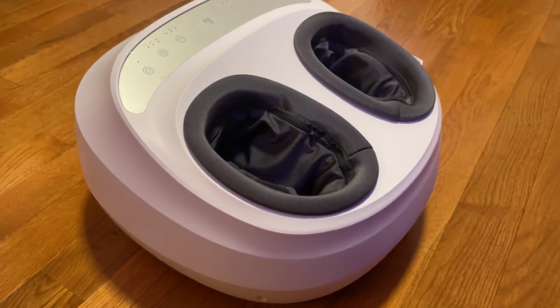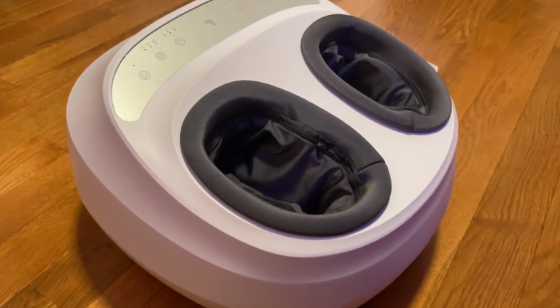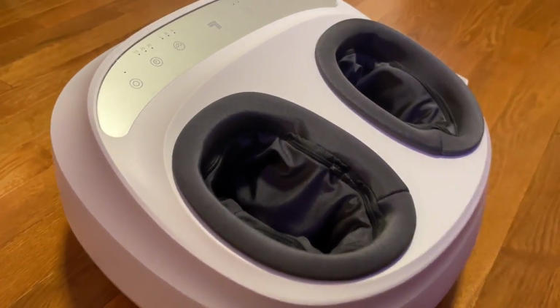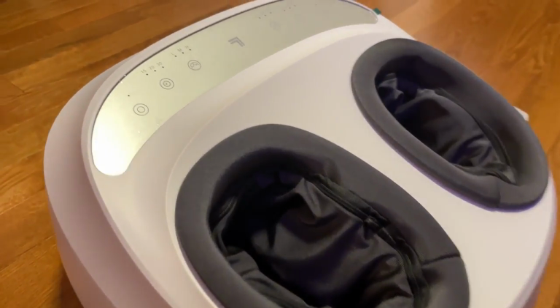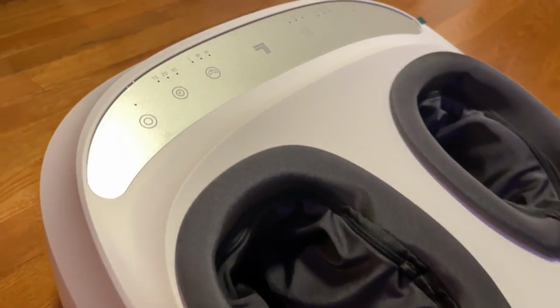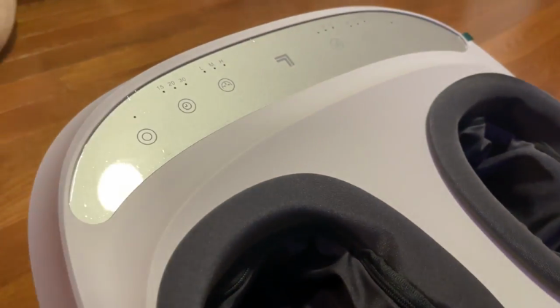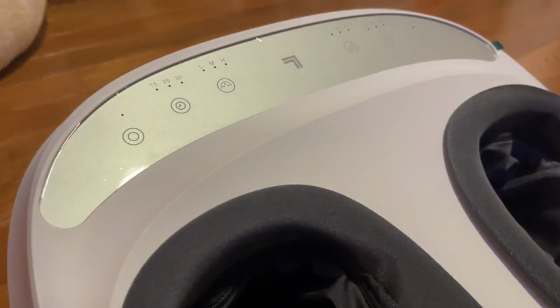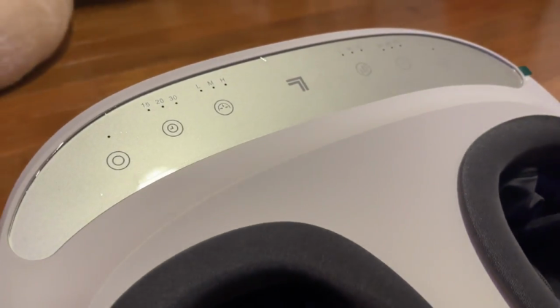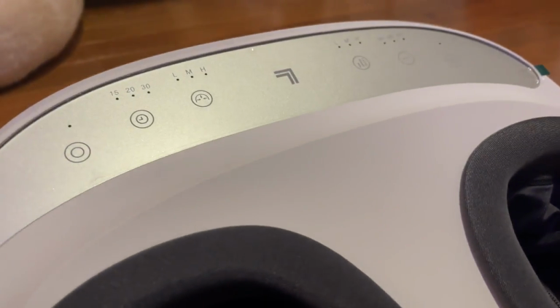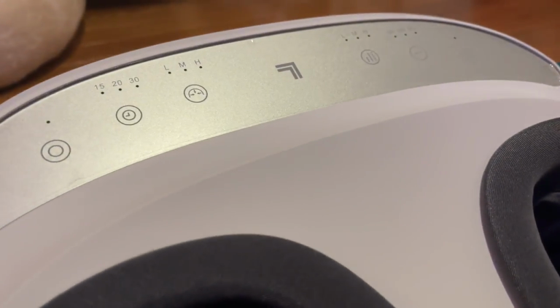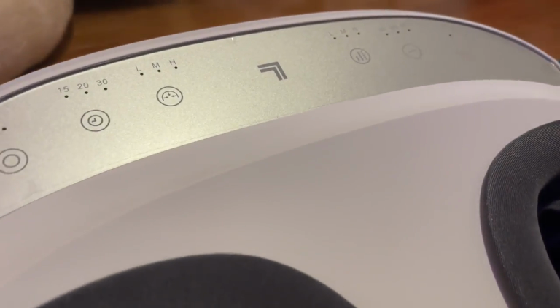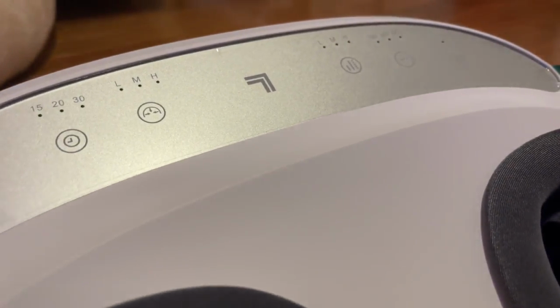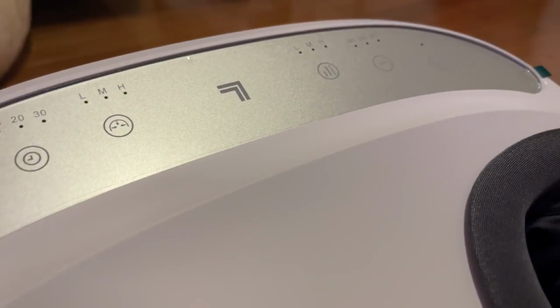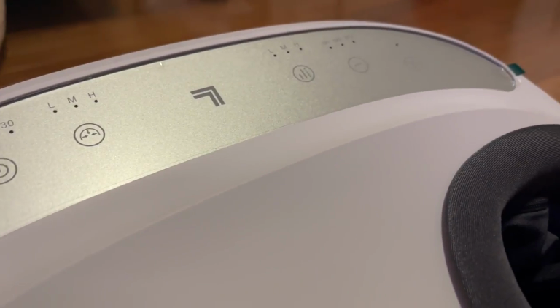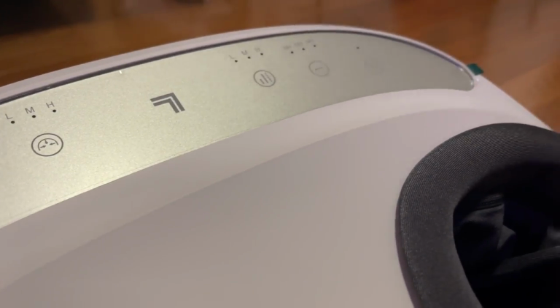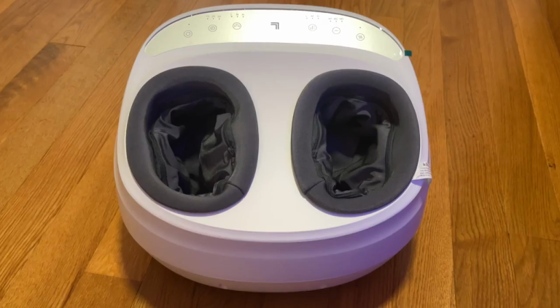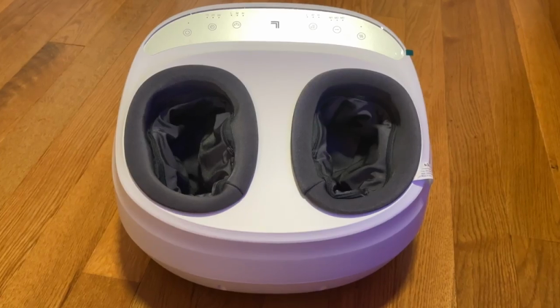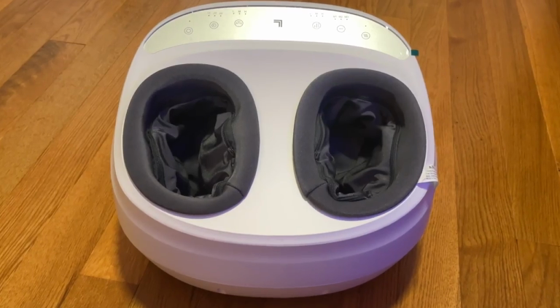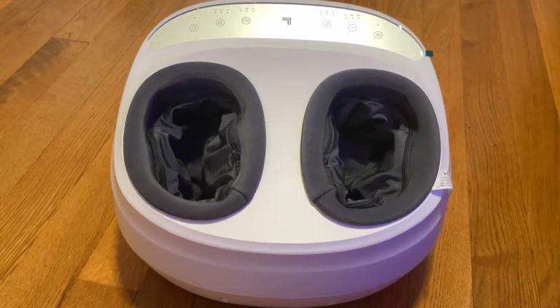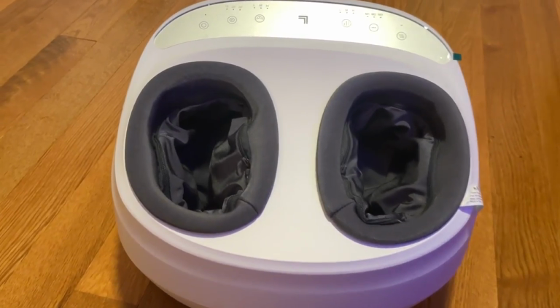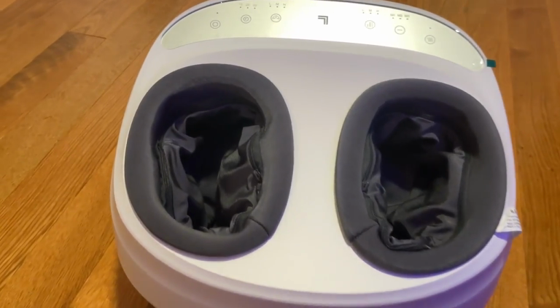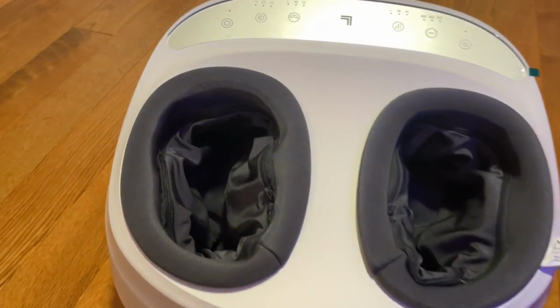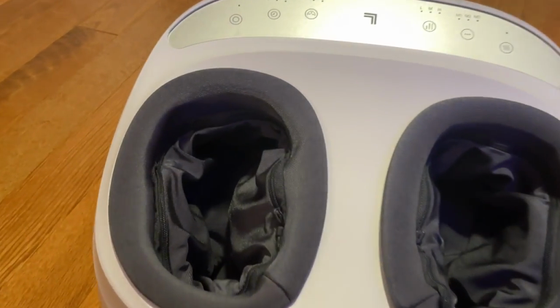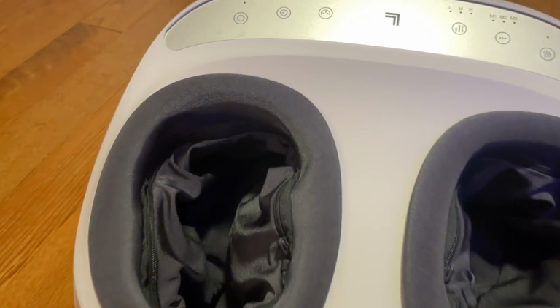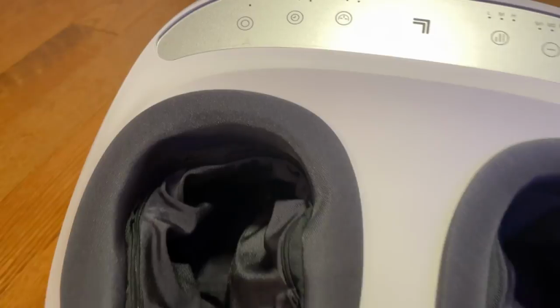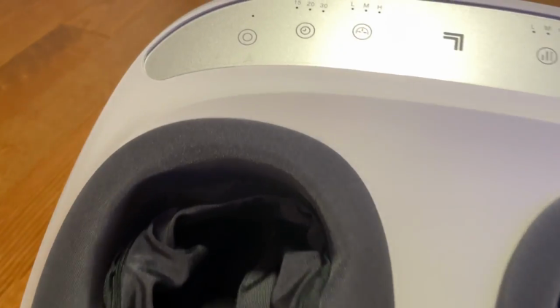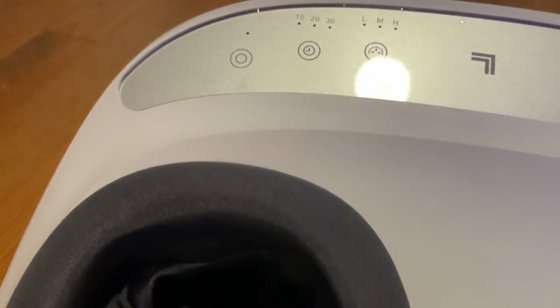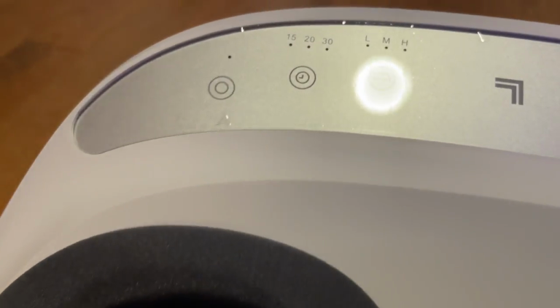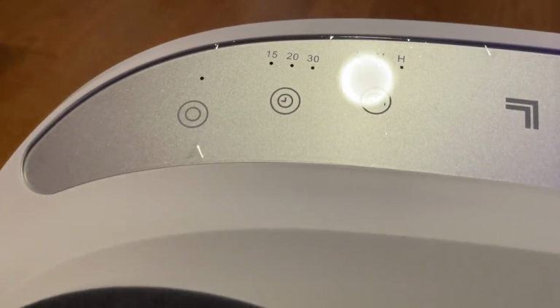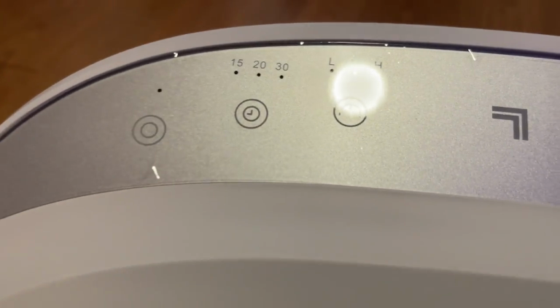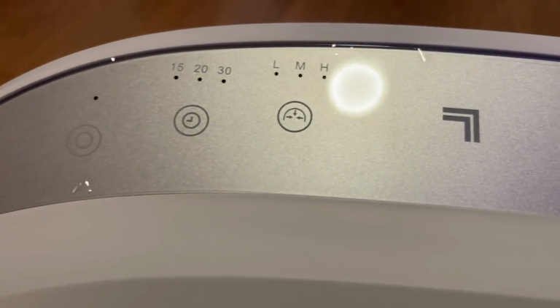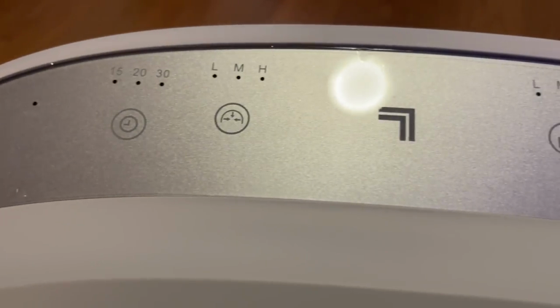This Shiatsu foot massager is the best foot massager I have ever used, and here is why. I like the overall design of this product, which works with a combination of Shiatsu massaging, compression, and heat.